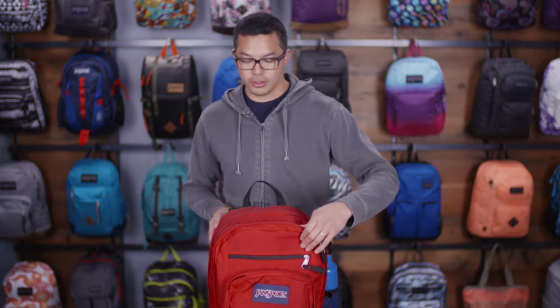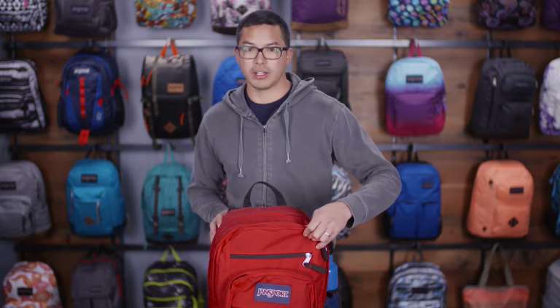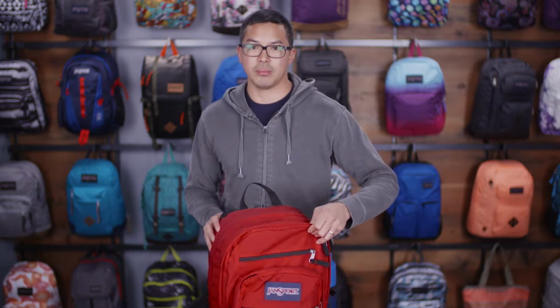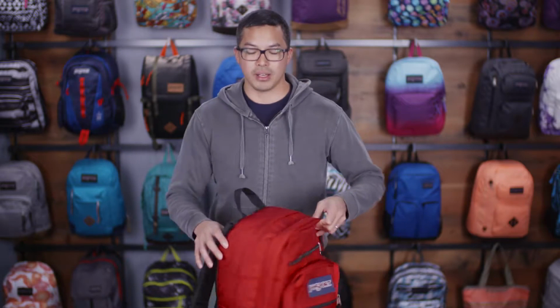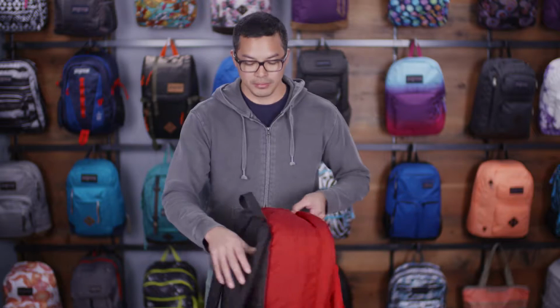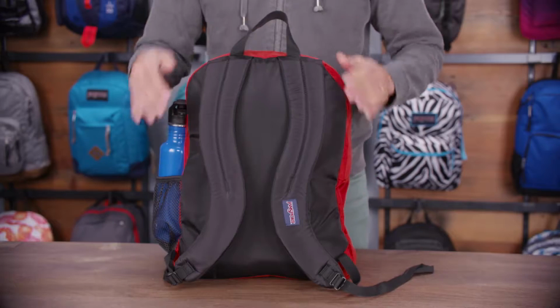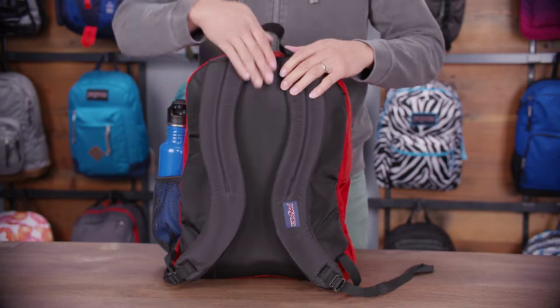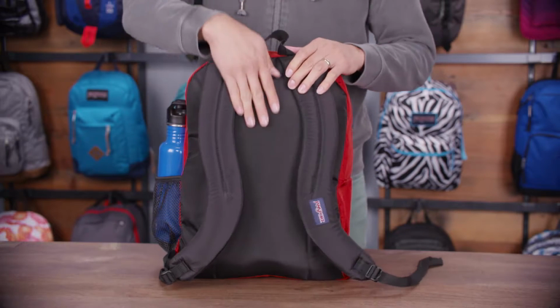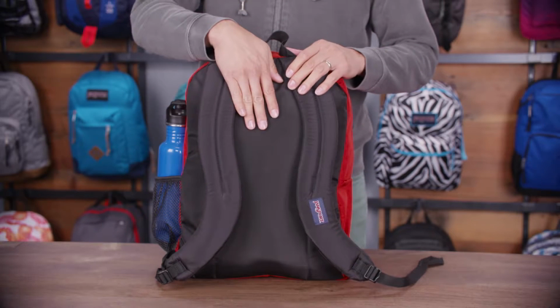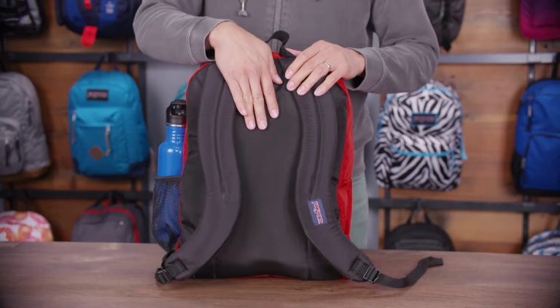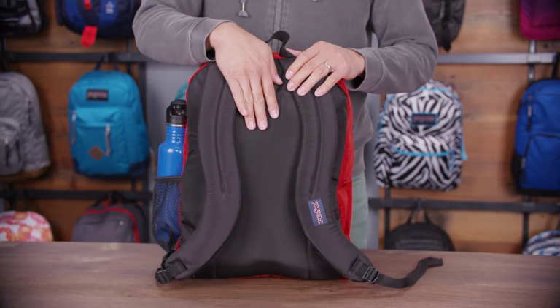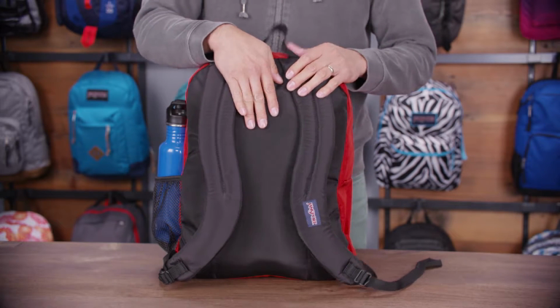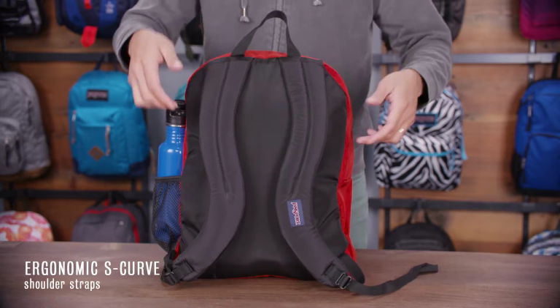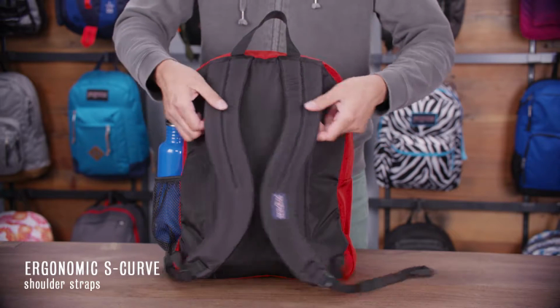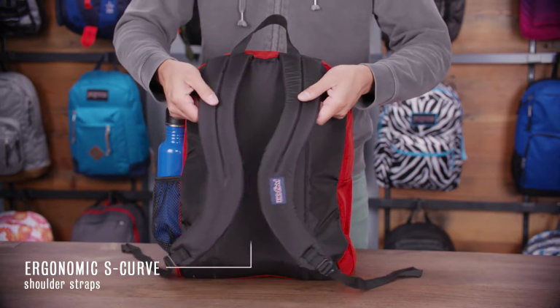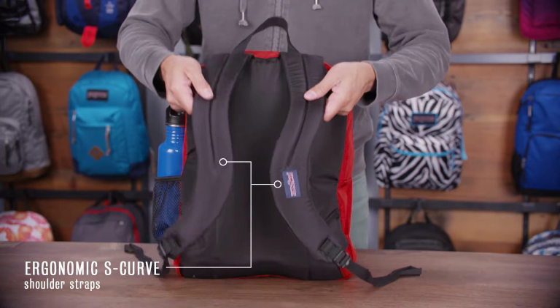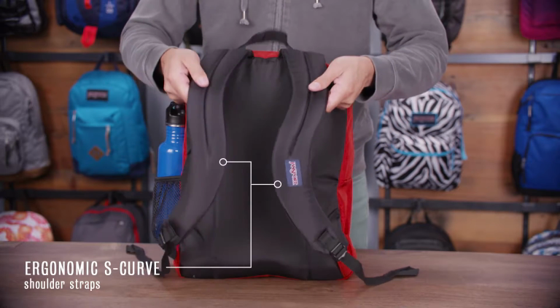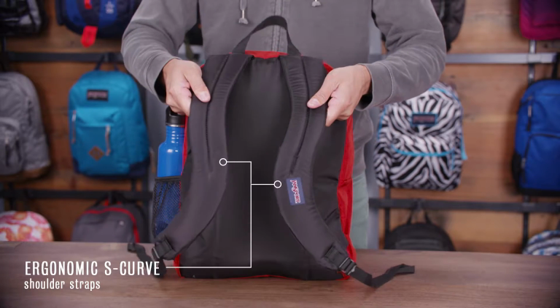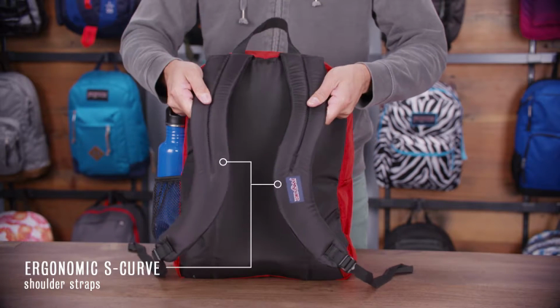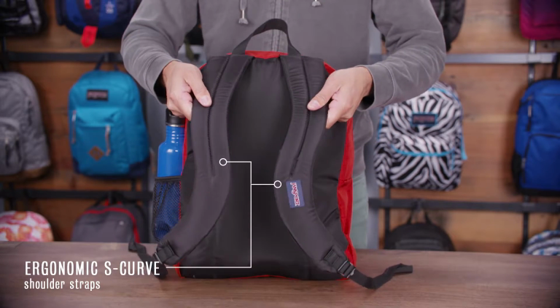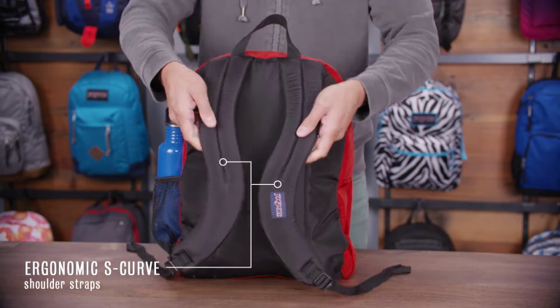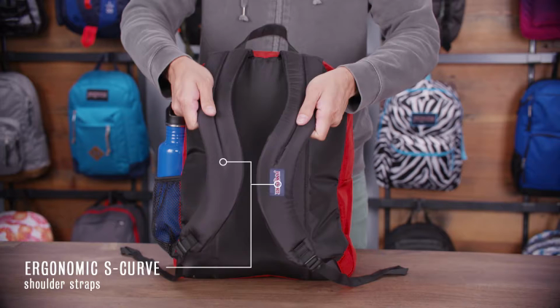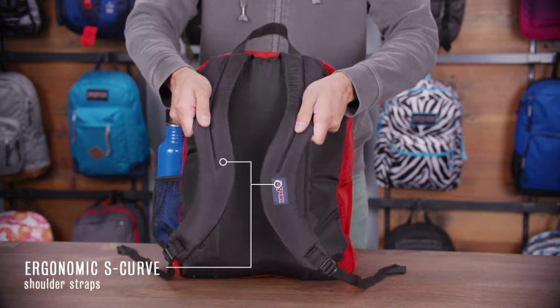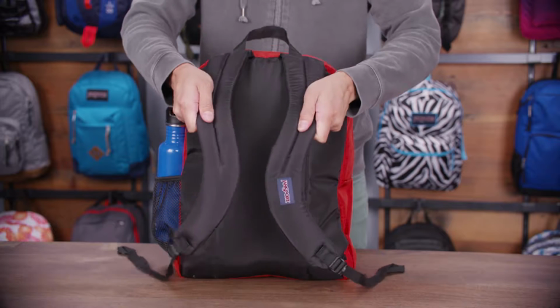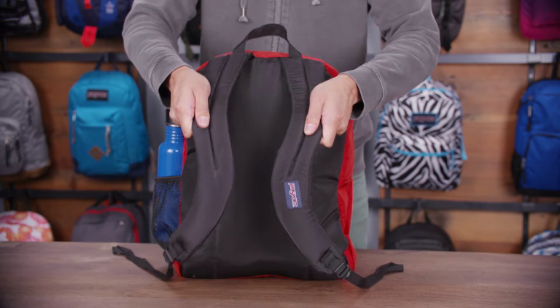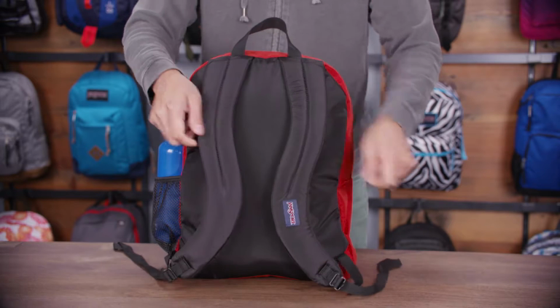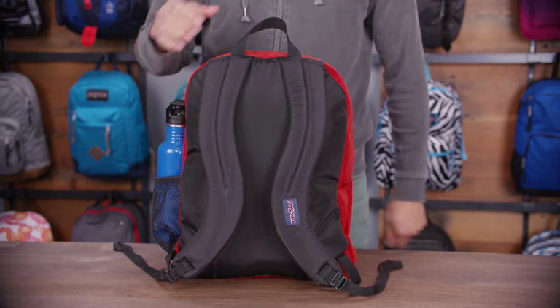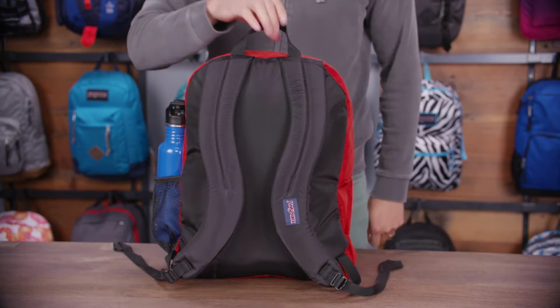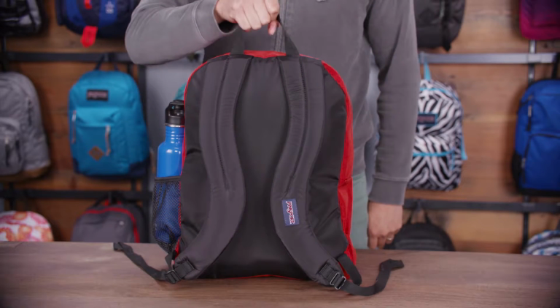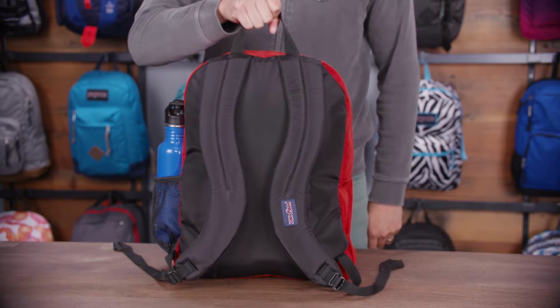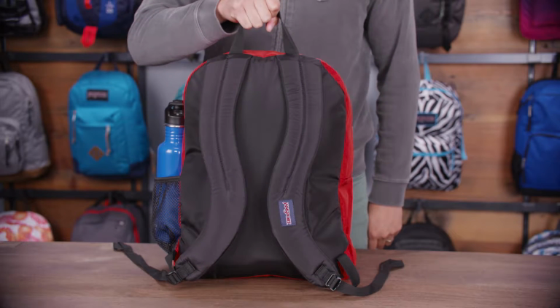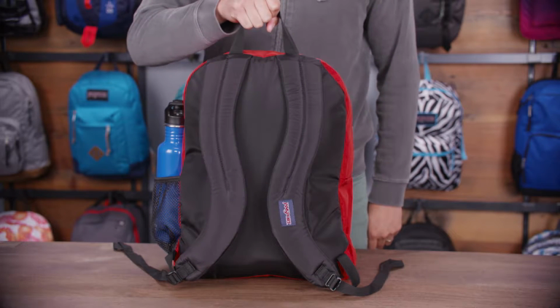Going around to the back panel, we have a nice fully padded back panel, ergonomic S-curve shoulder straps with a lot of nice padding, and a quick-grab haul loop on the top.